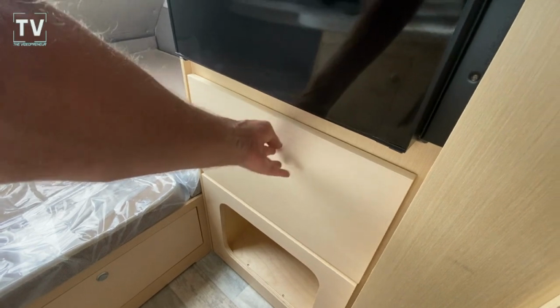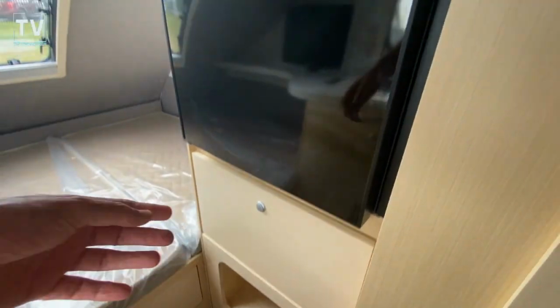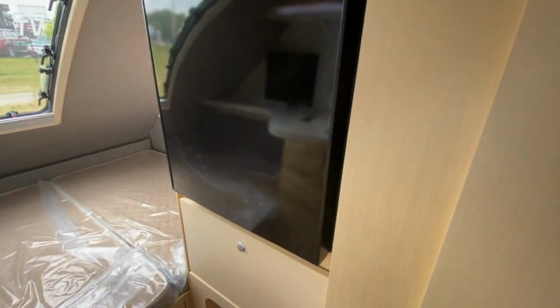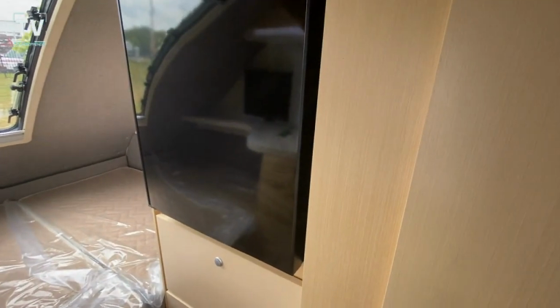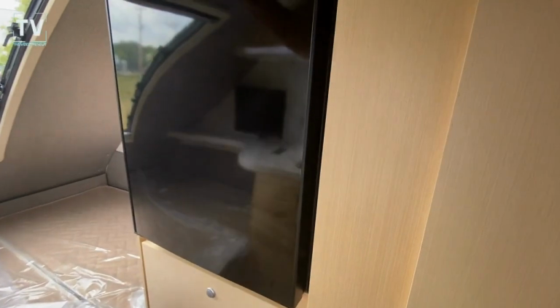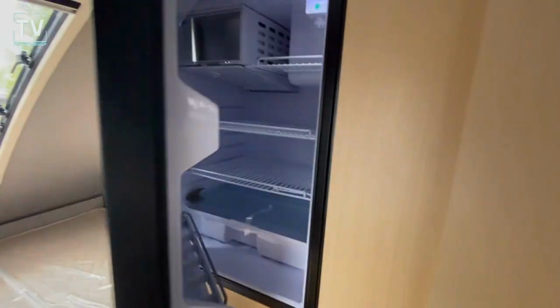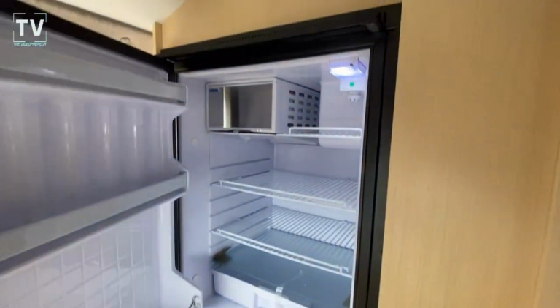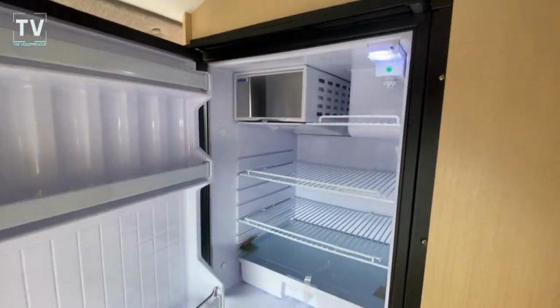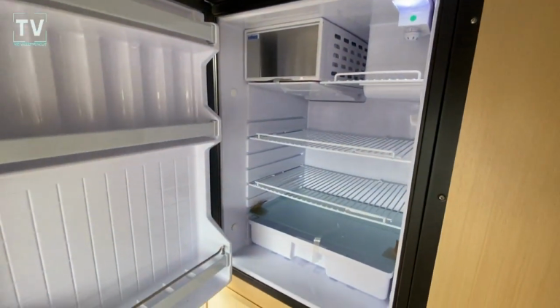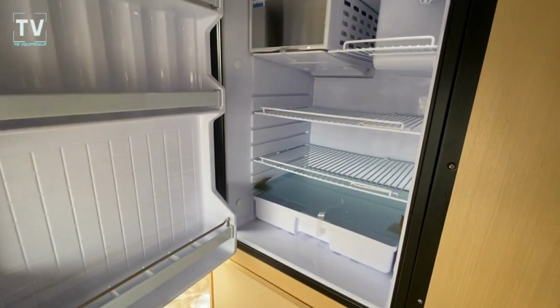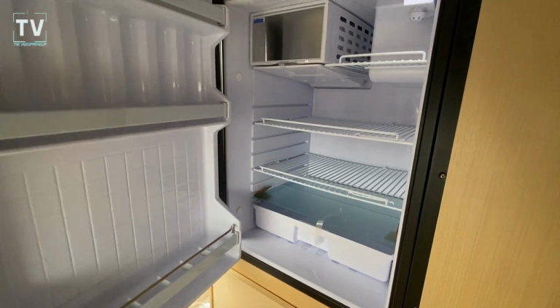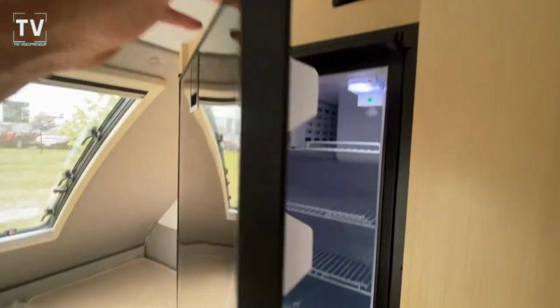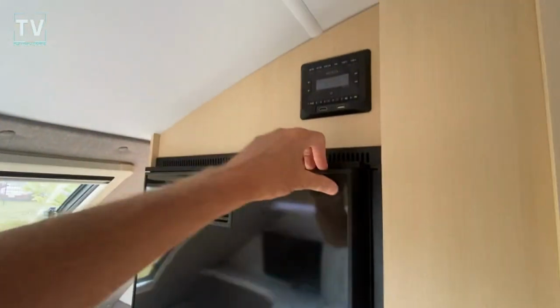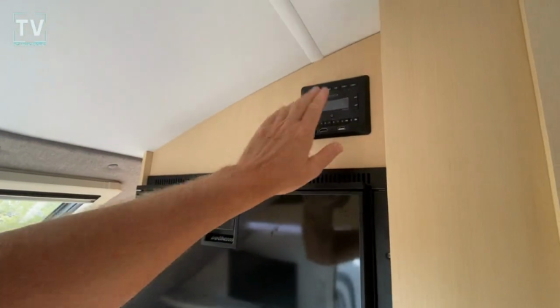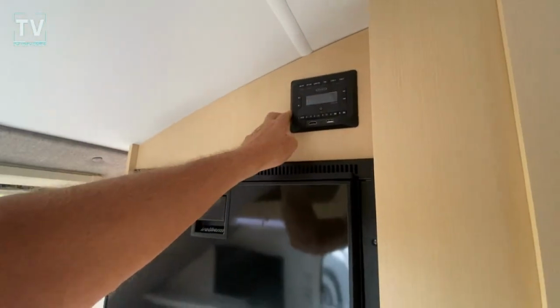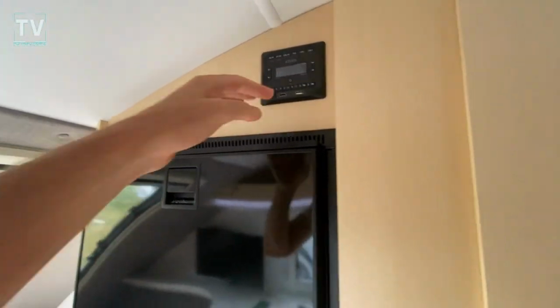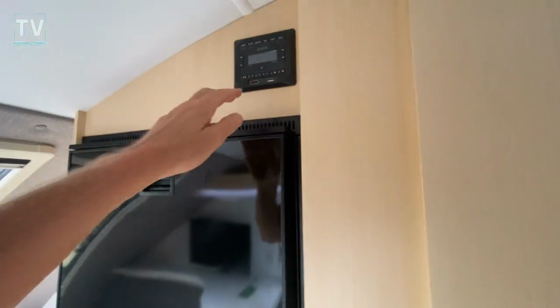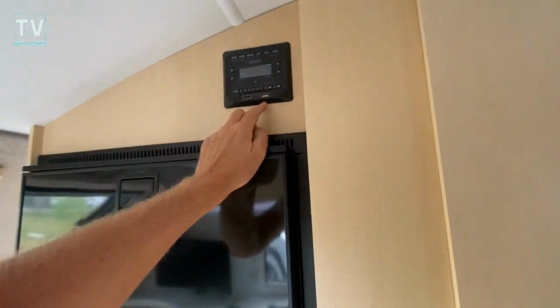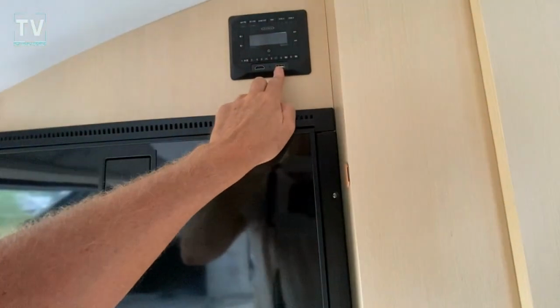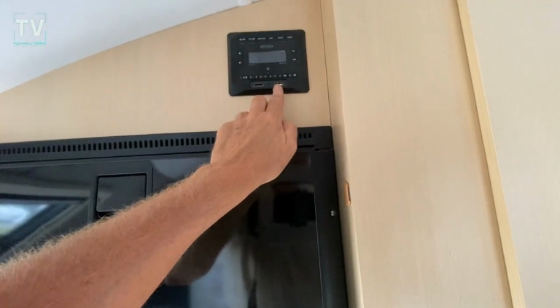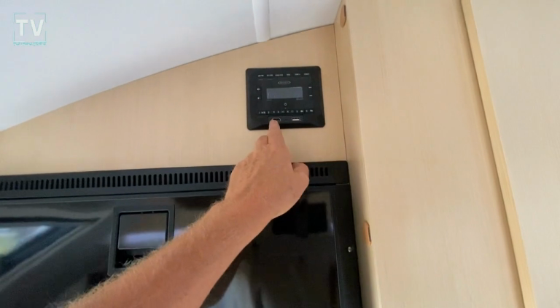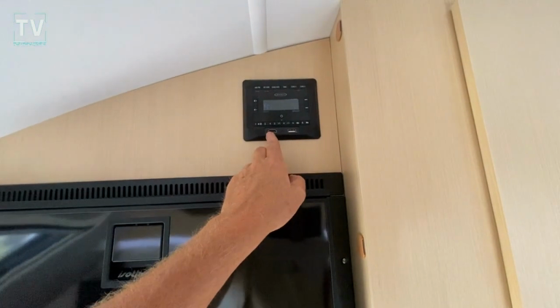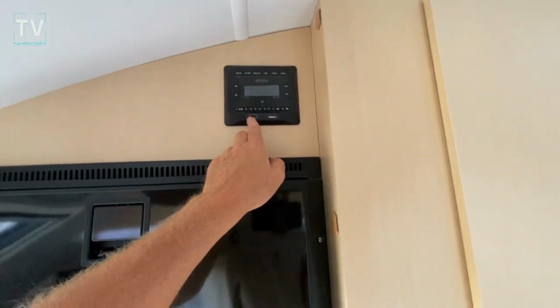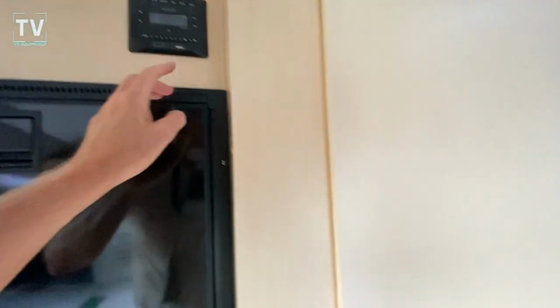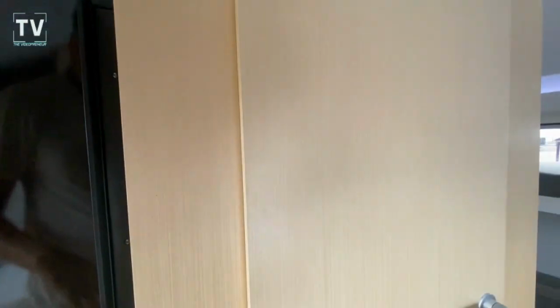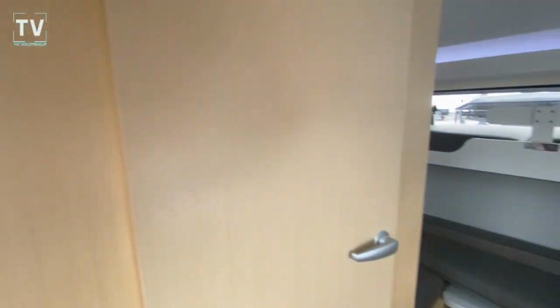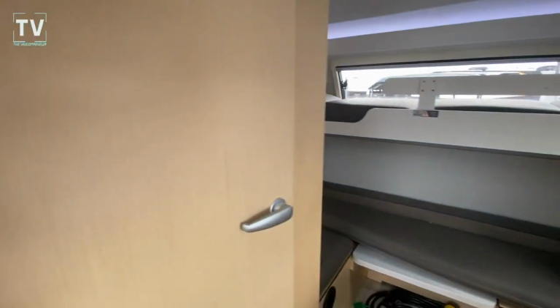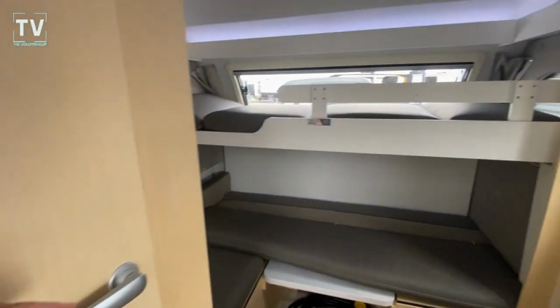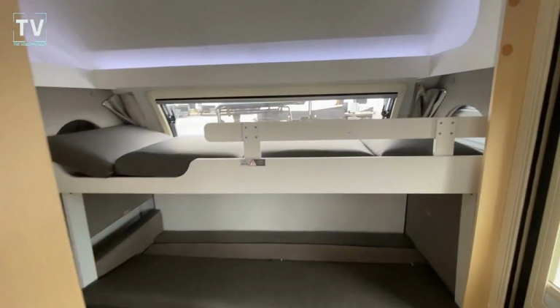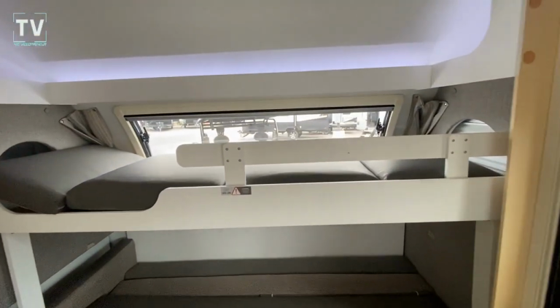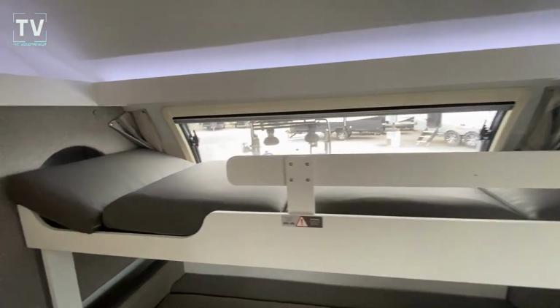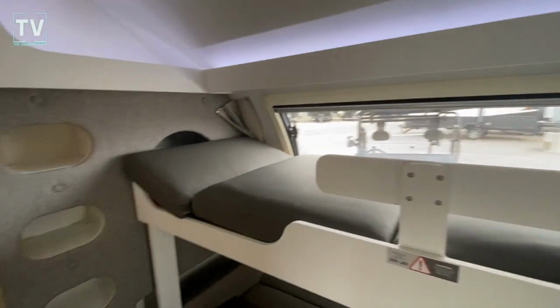The attention to detail on the NuCamp is very high. Refrigerator and freezer. Here is your stereo system — we have USB and HDMI. There's the bunk, which I'll show you in a moment.